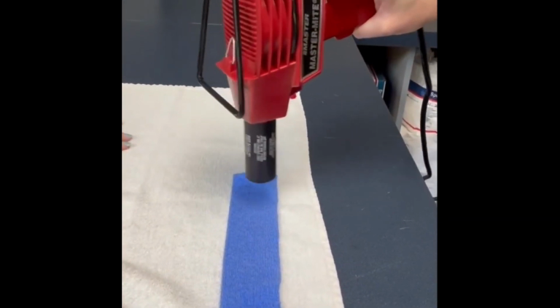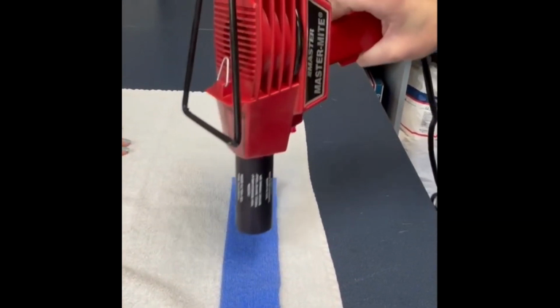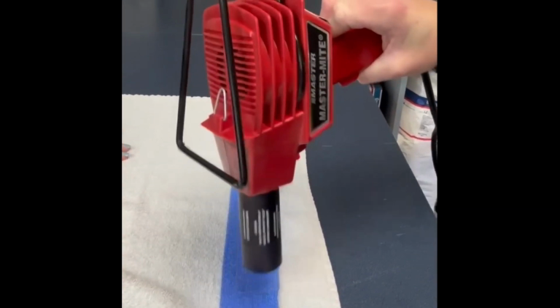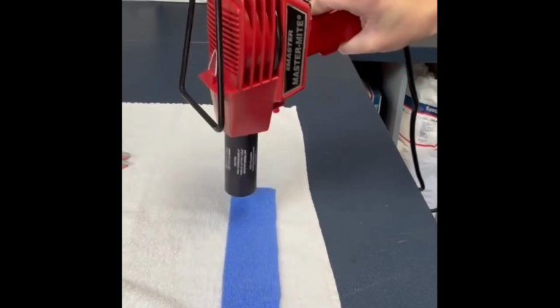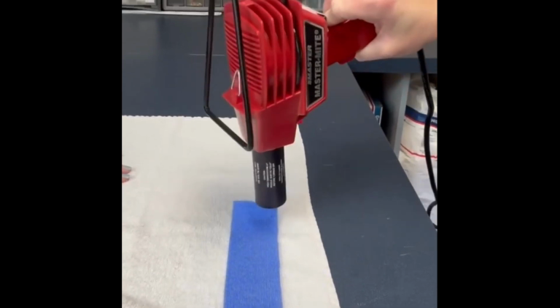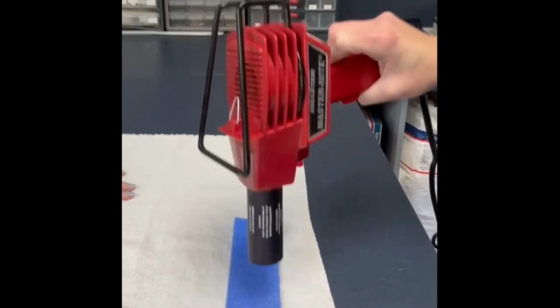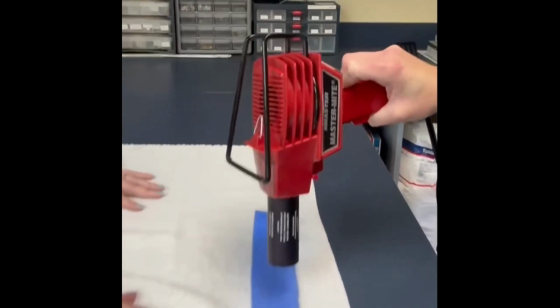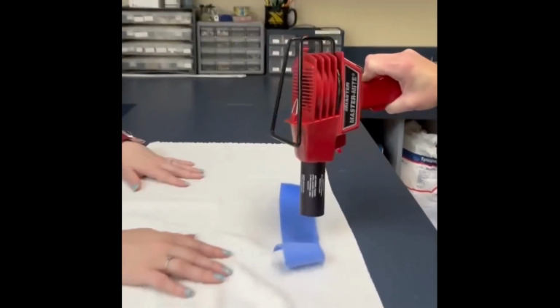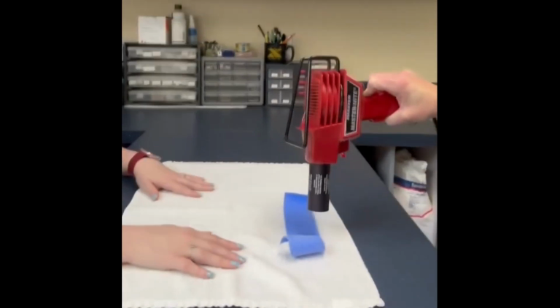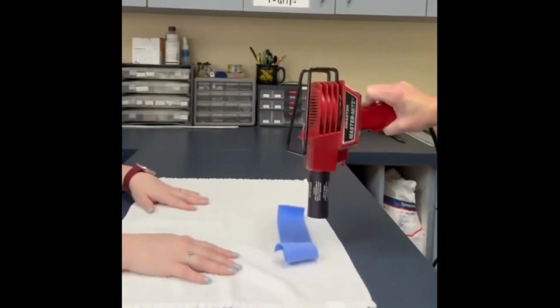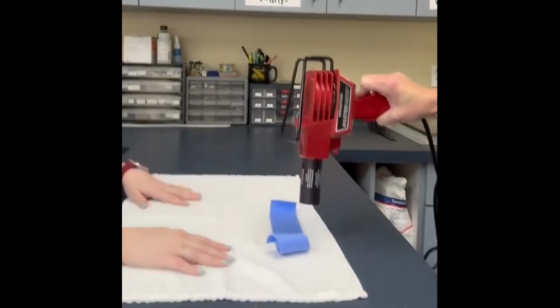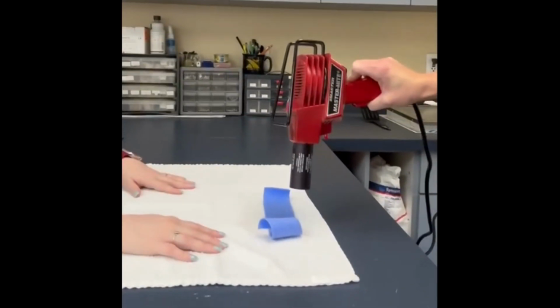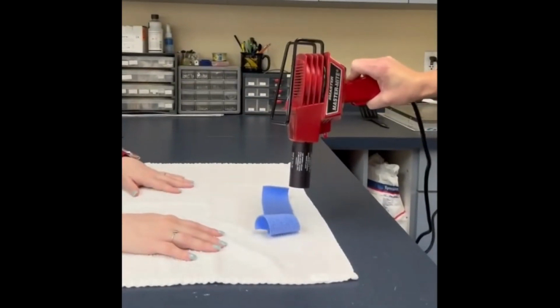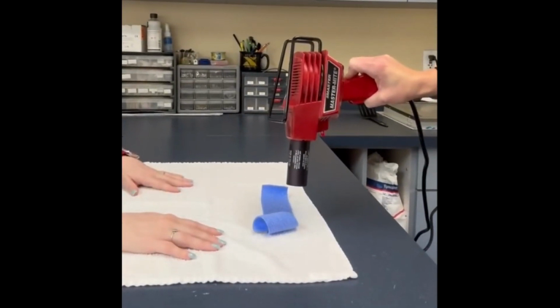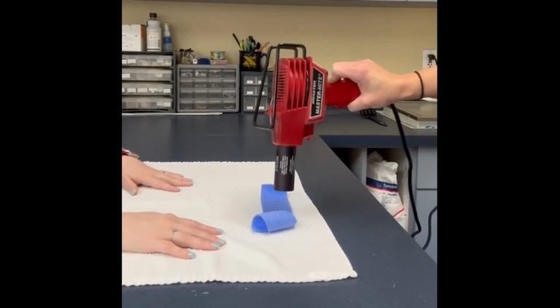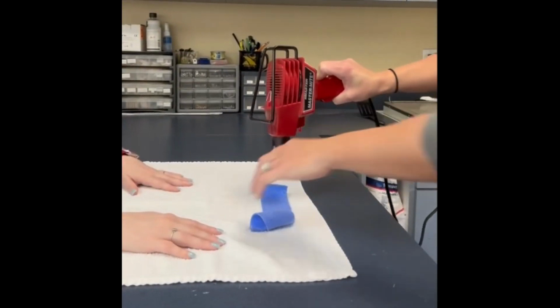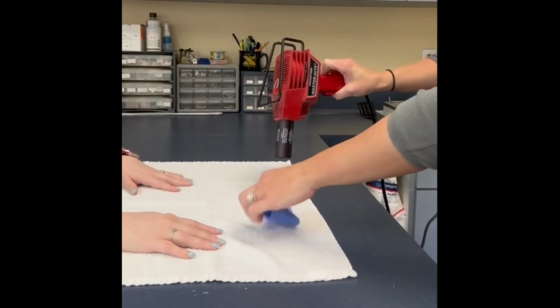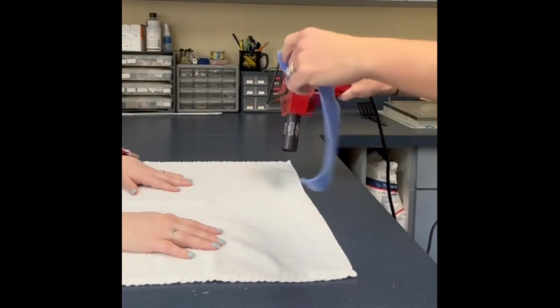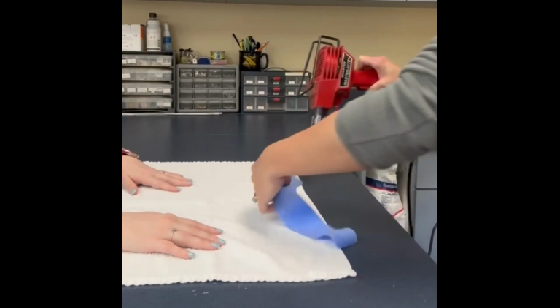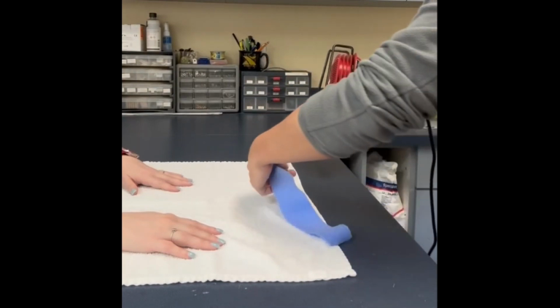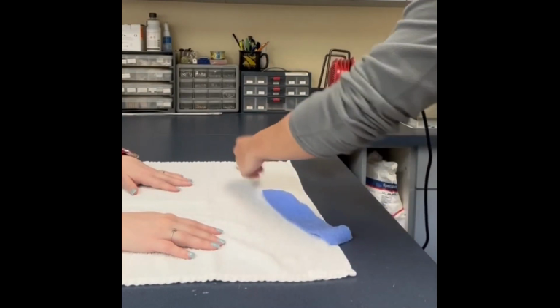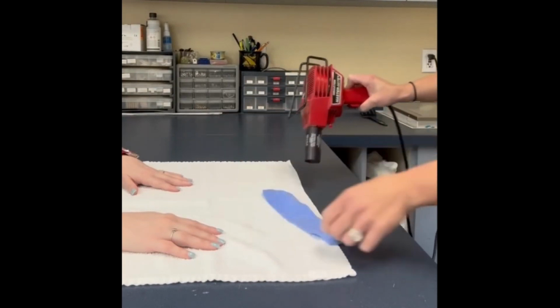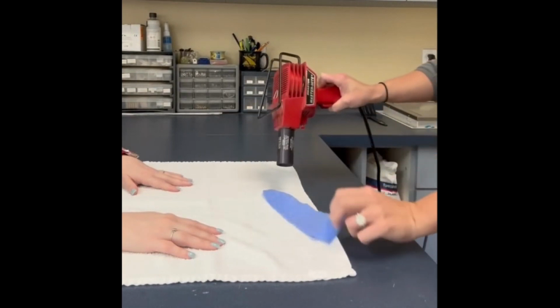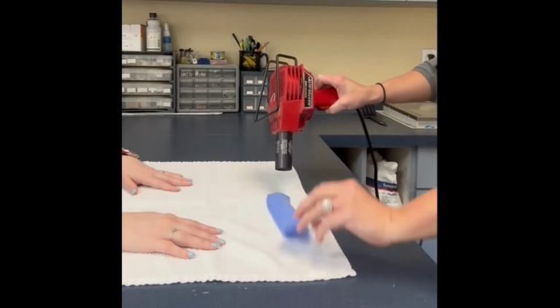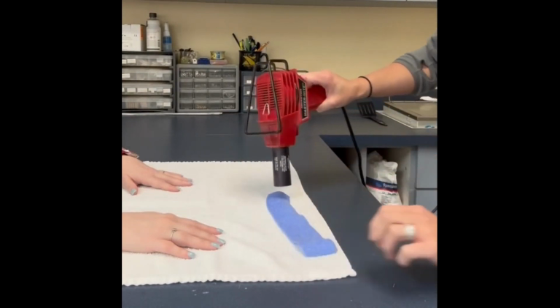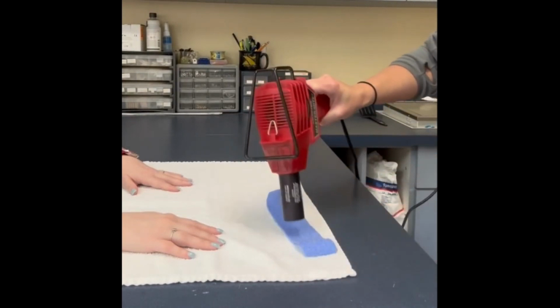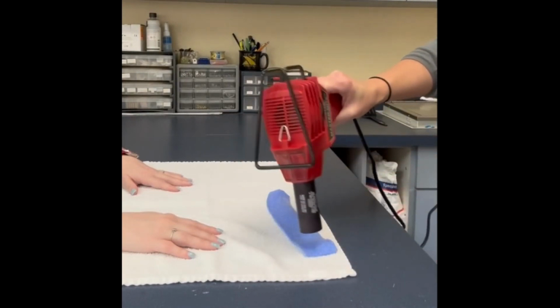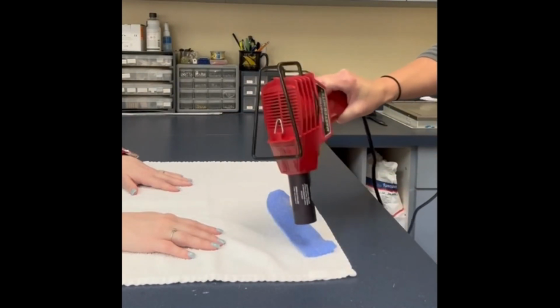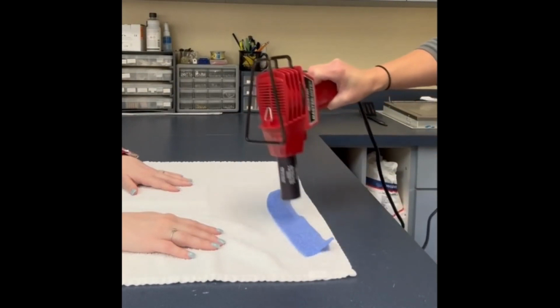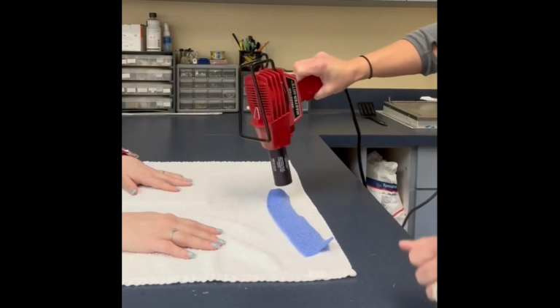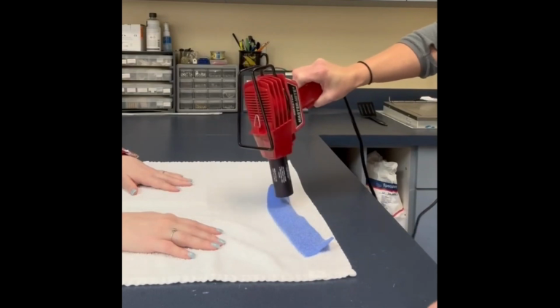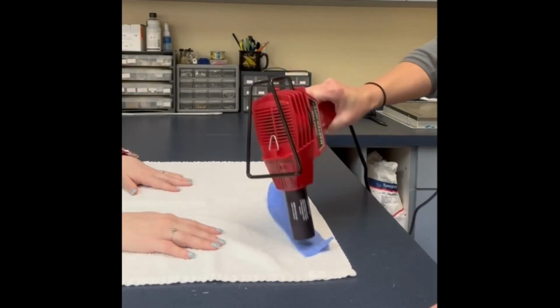Flip the Orphocast over once you see the edges beginning to curl on both sides. Repeat and flip over again as many times as you need. Make sure the Orphocast is not too warm before applying to the patient's skin.